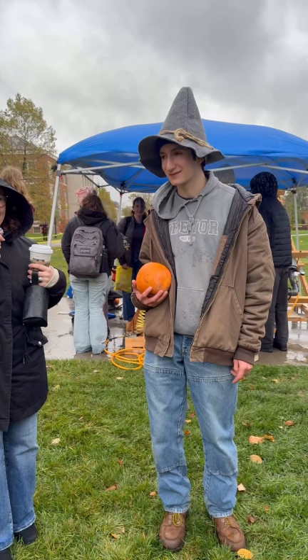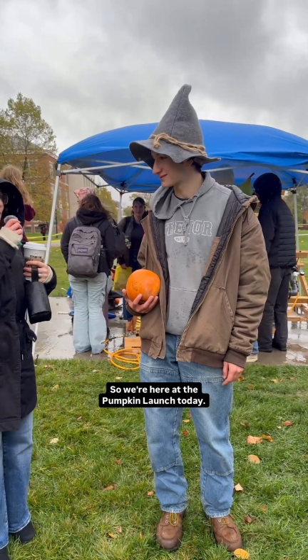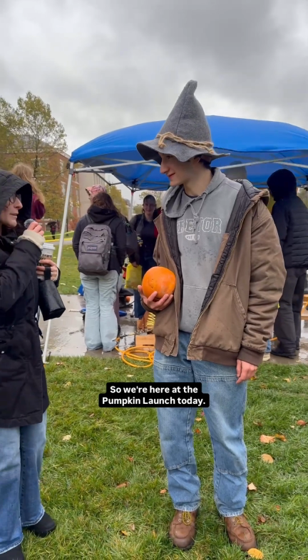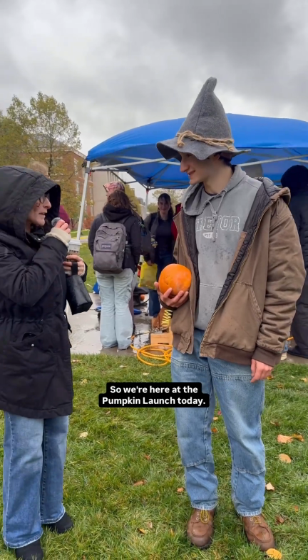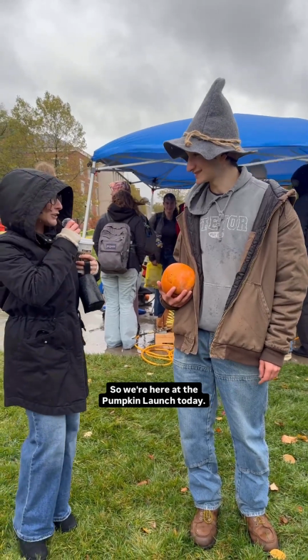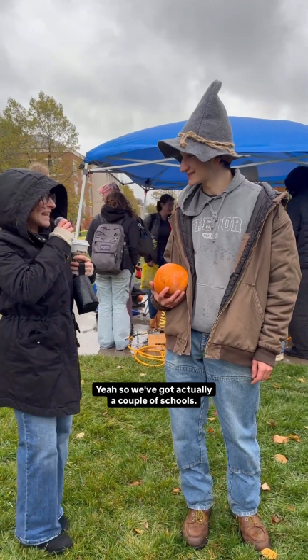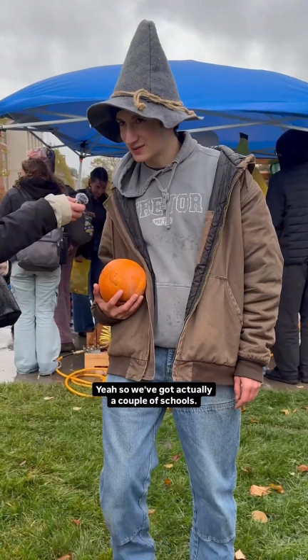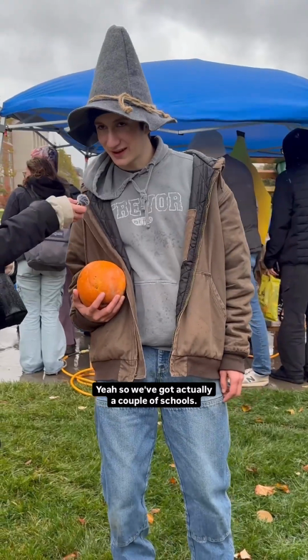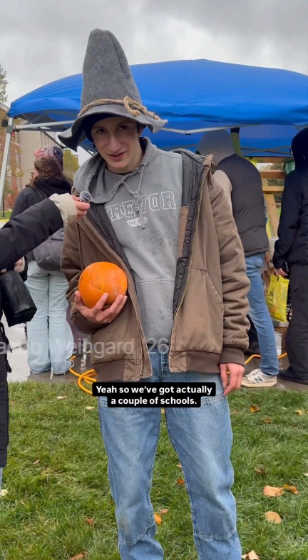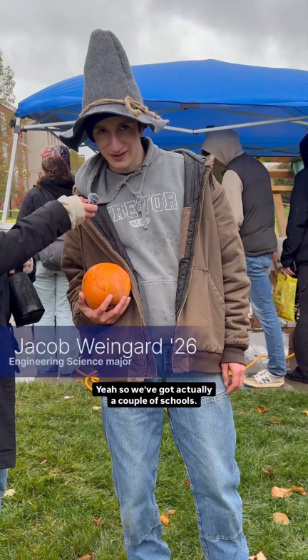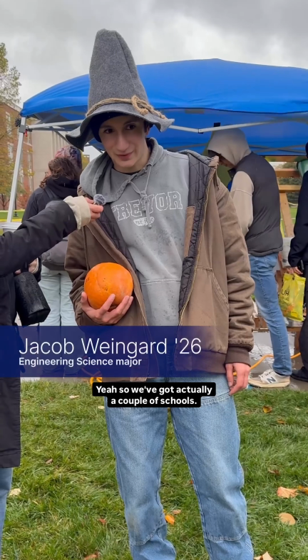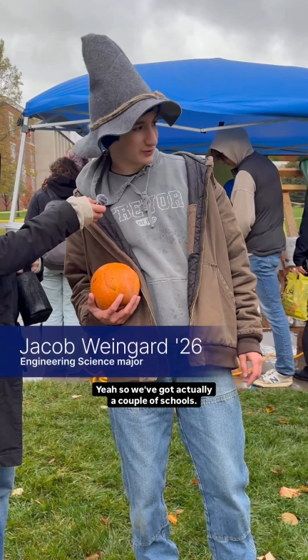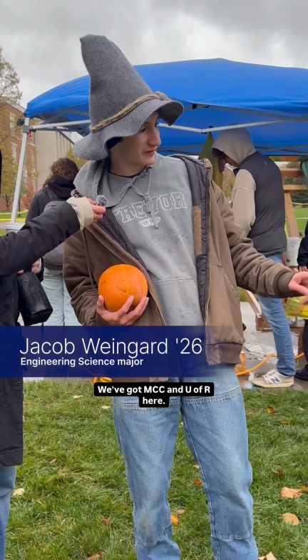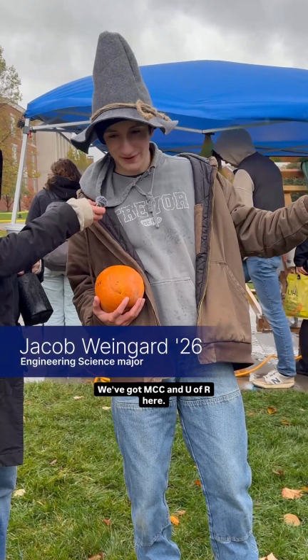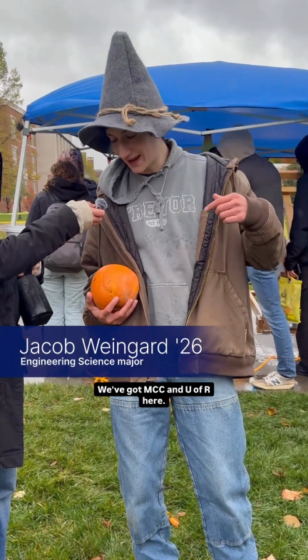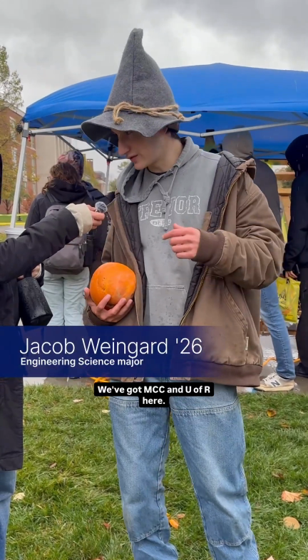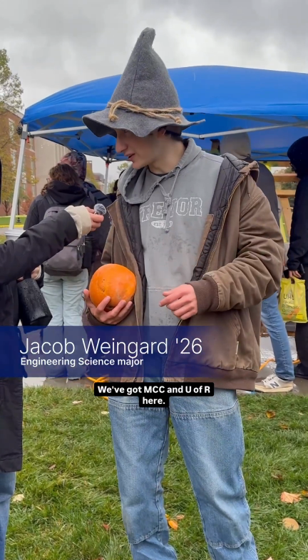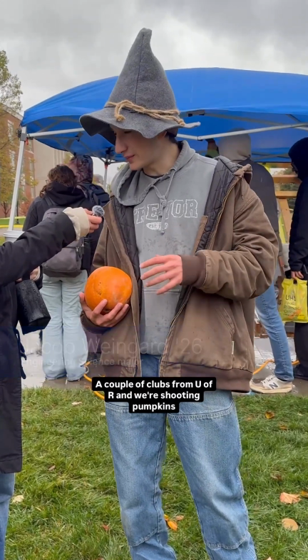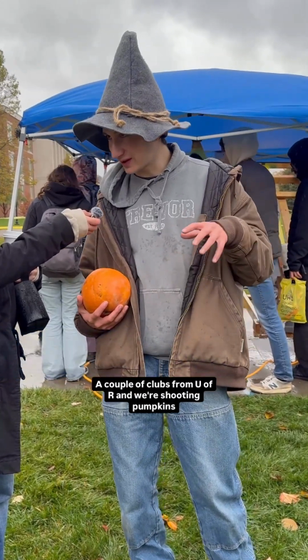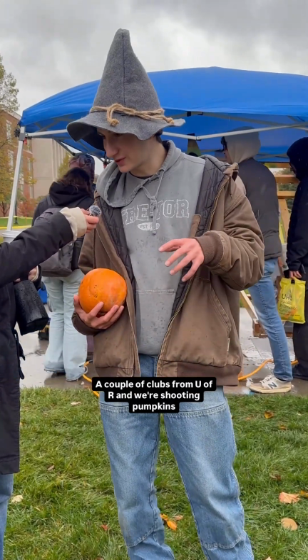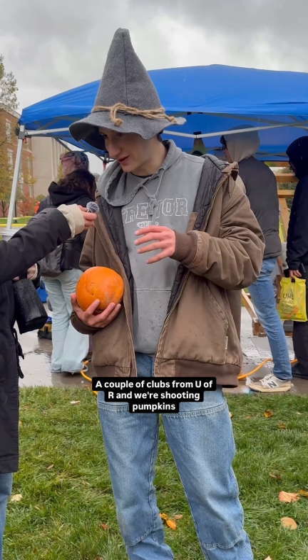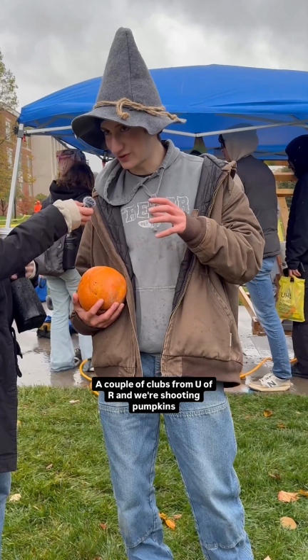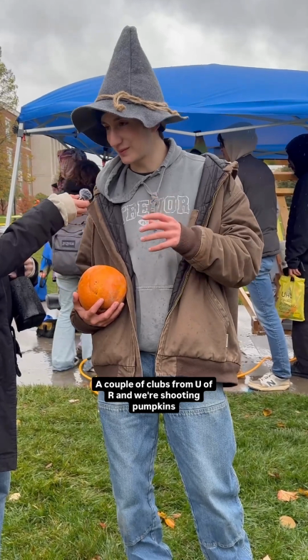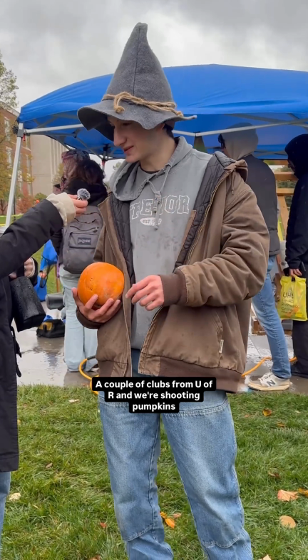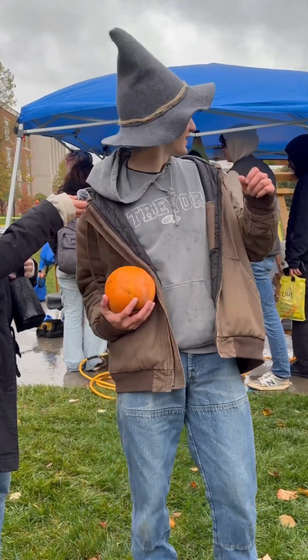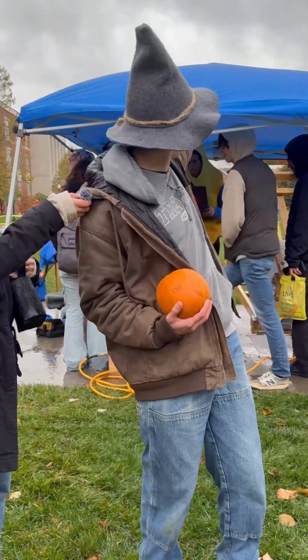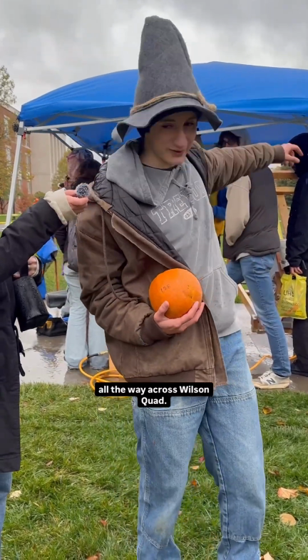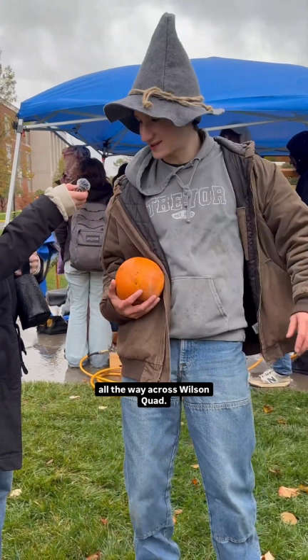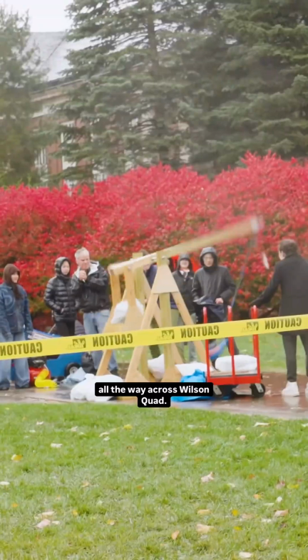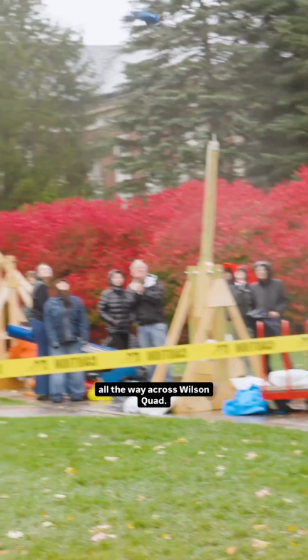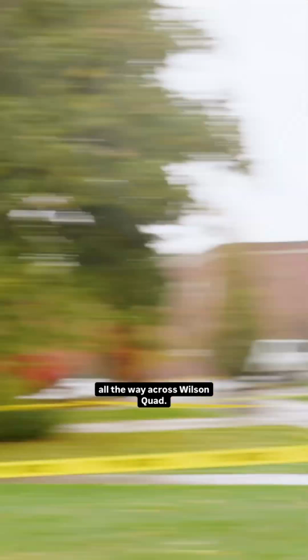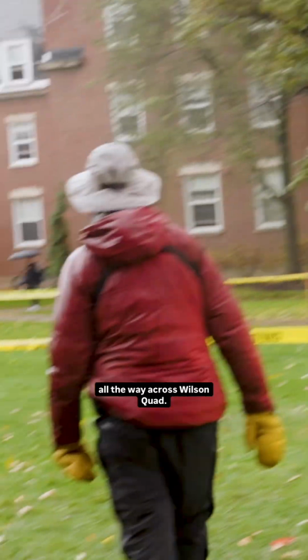We're here at the pumpkin launch today. We've got actually a couple of schools — MCC and U of R here, a couple of clubs from U of R — and we're shooting pumpkins all the way across Wilson Quad.